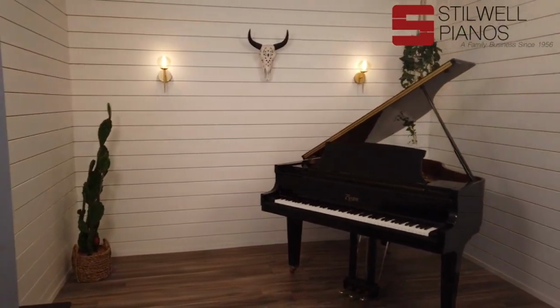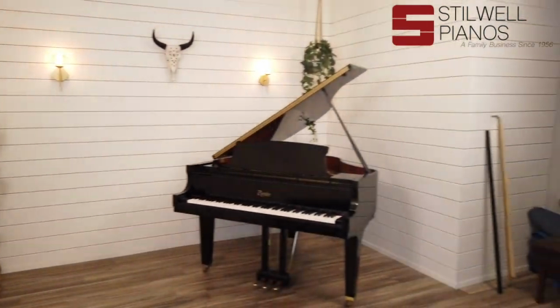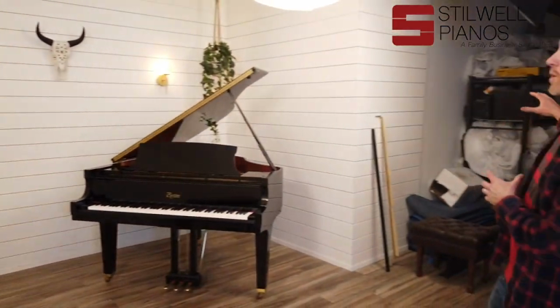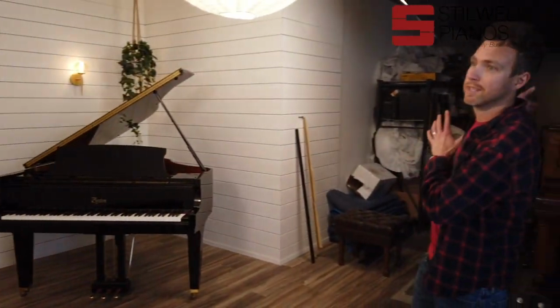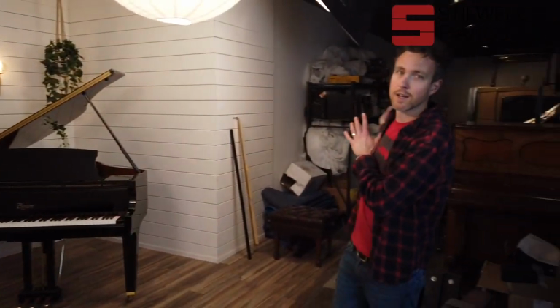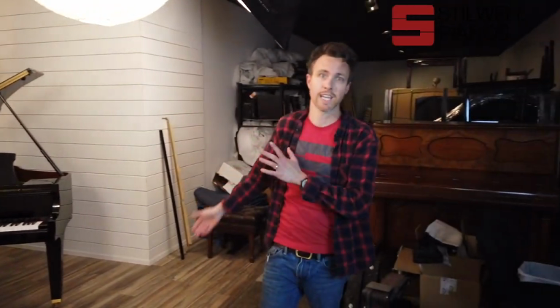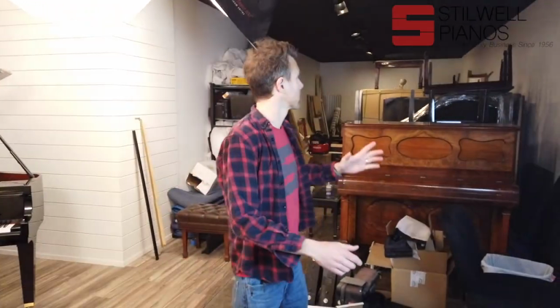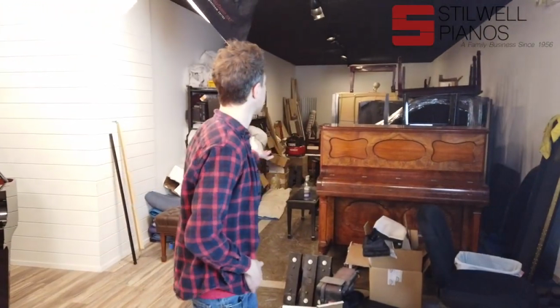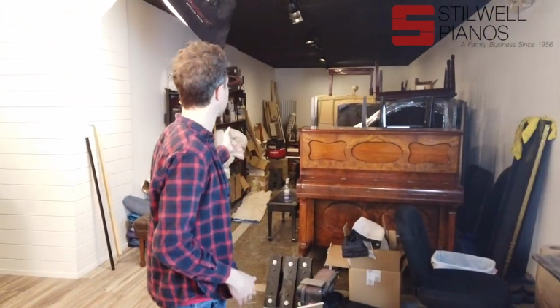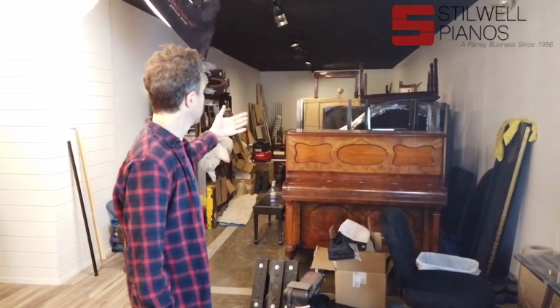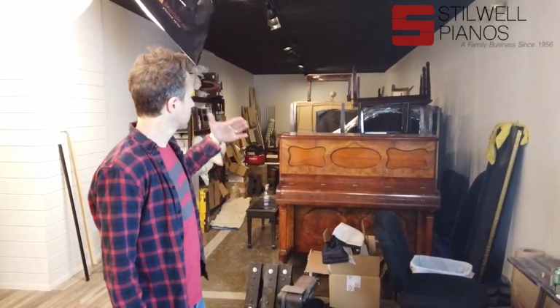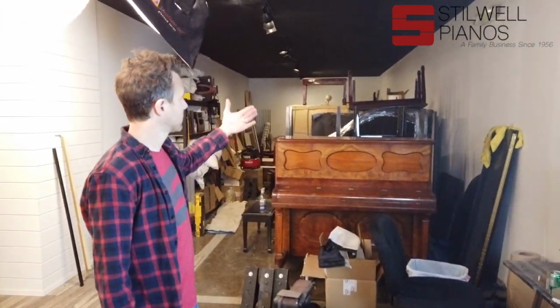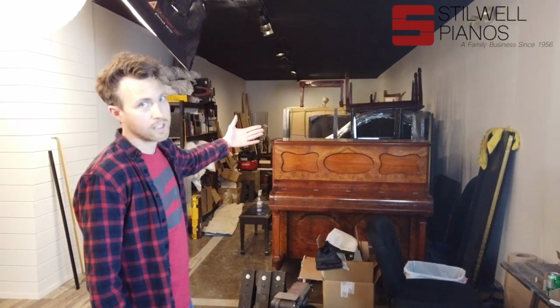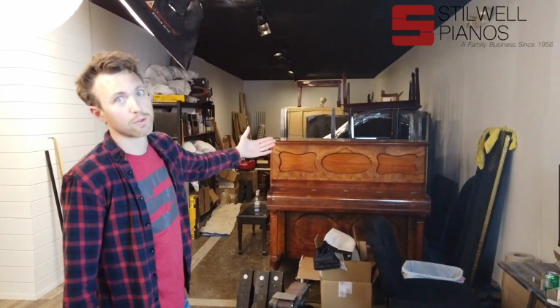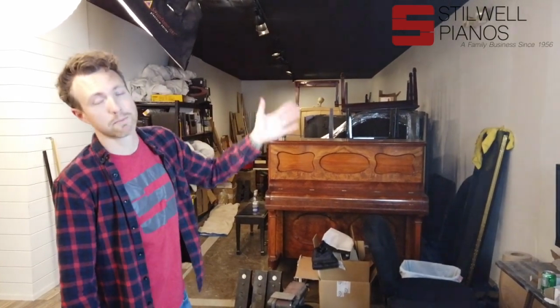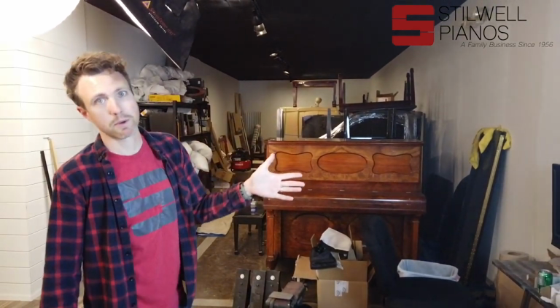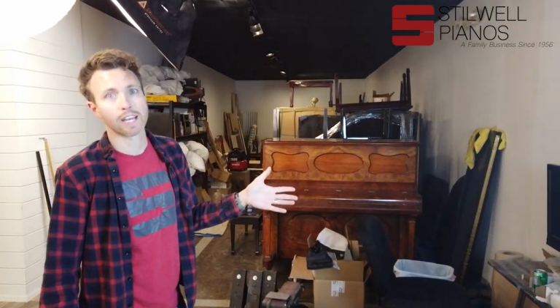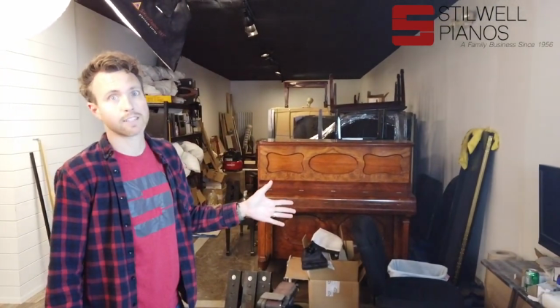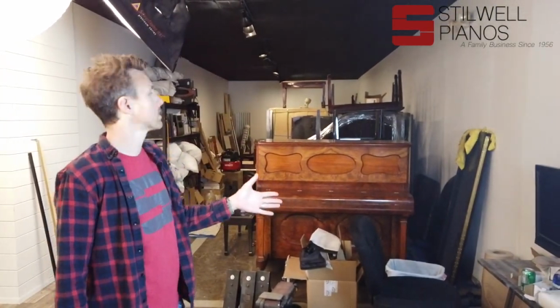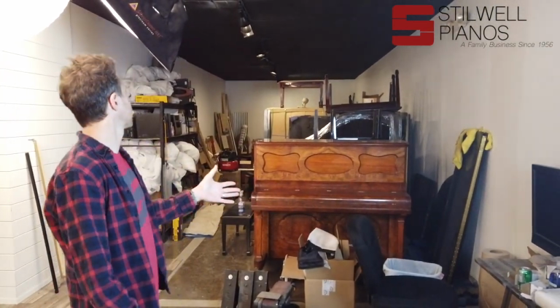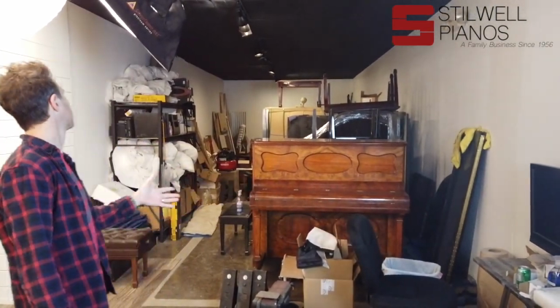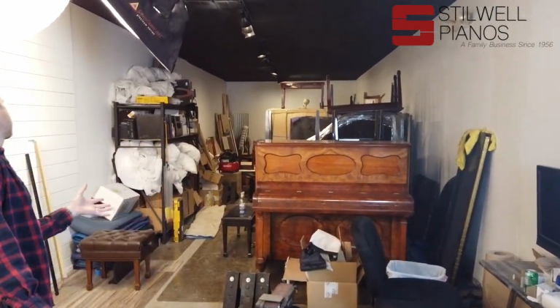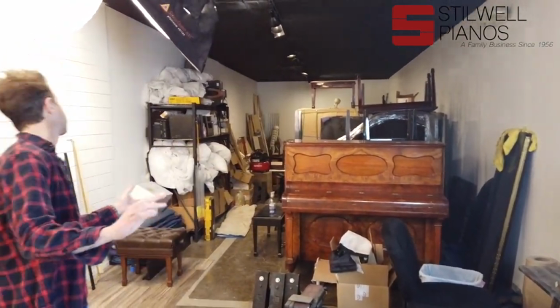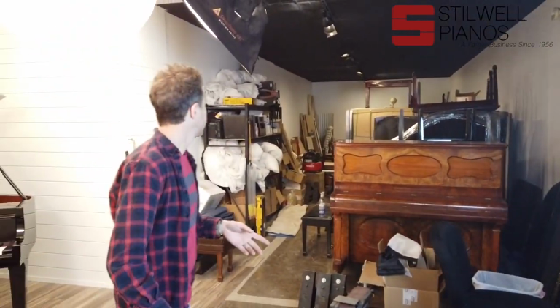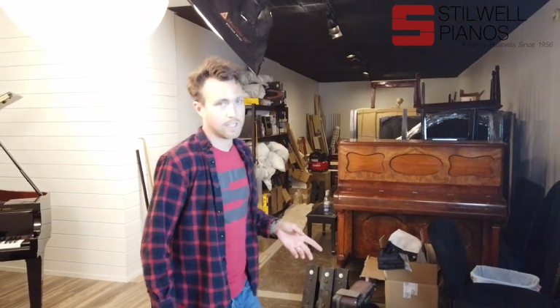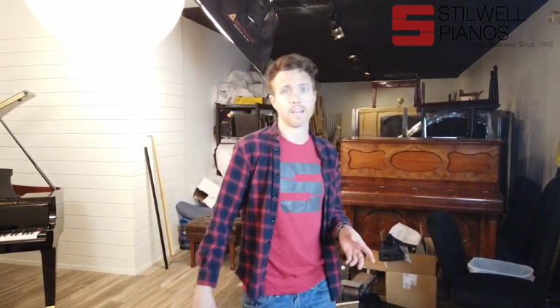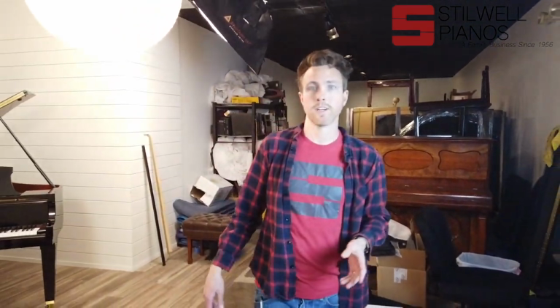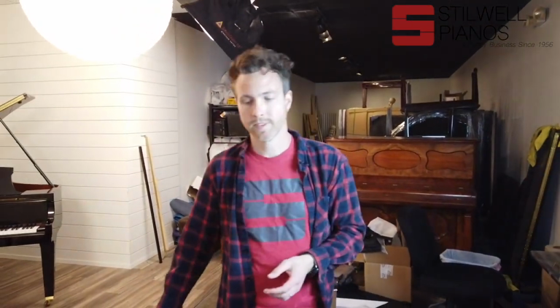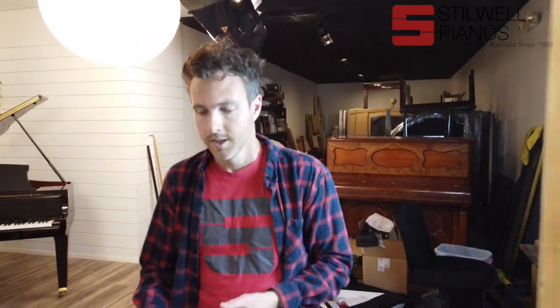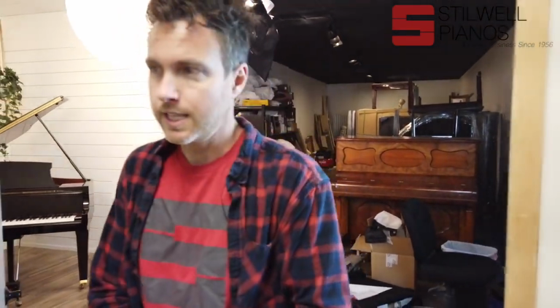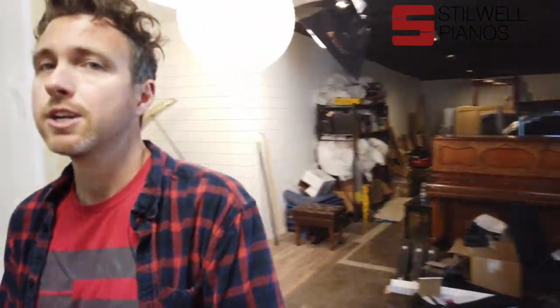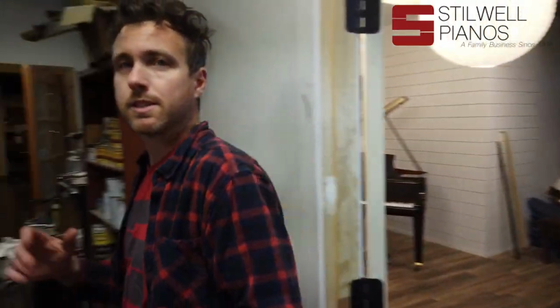This is actually our smallest storage space — it's just the stuff that's ready to be worked on next, so there's probably only about 15 pianos in here. That's the back shop.